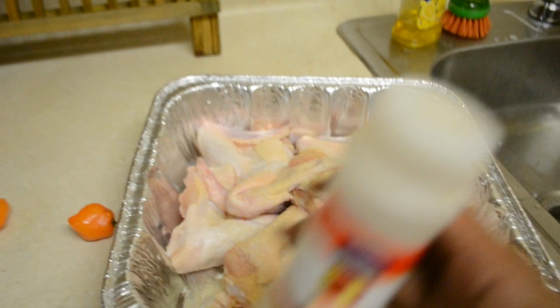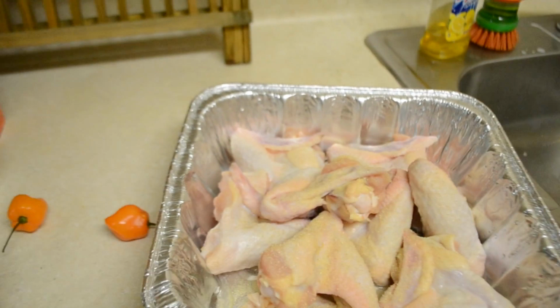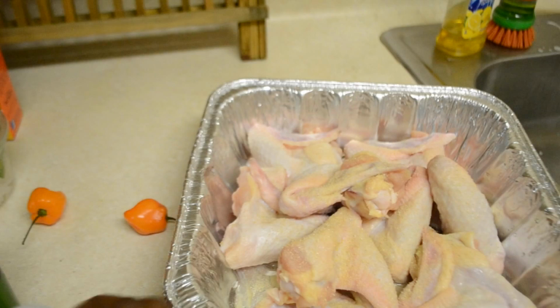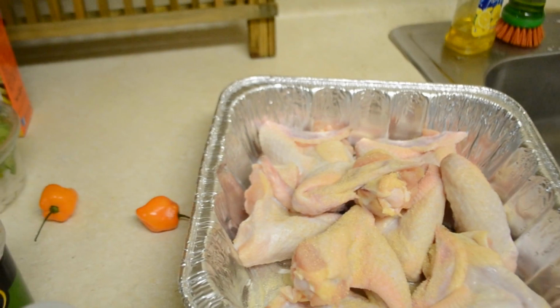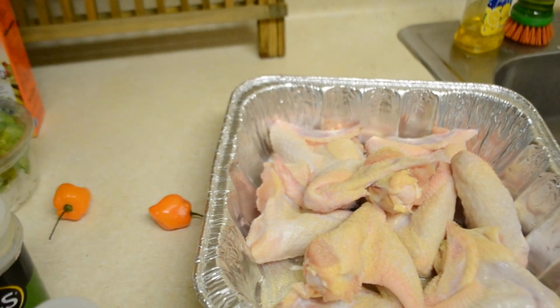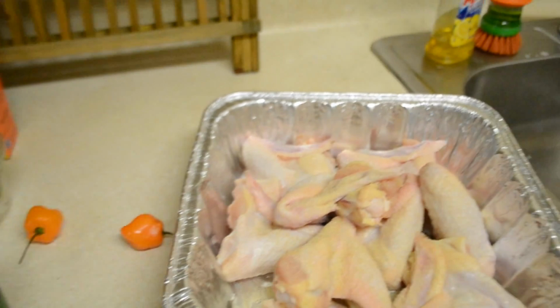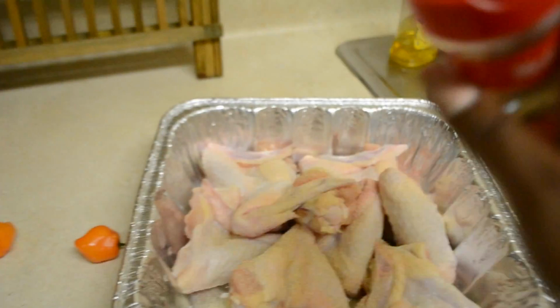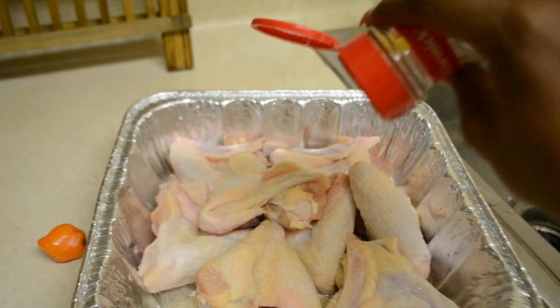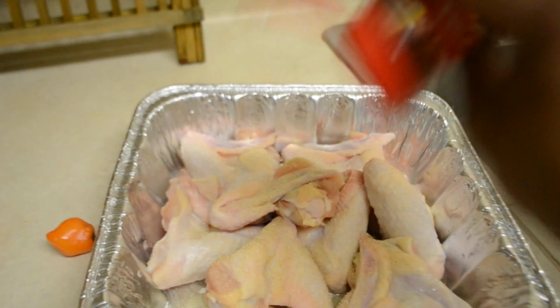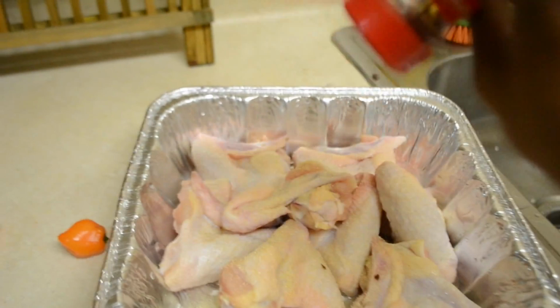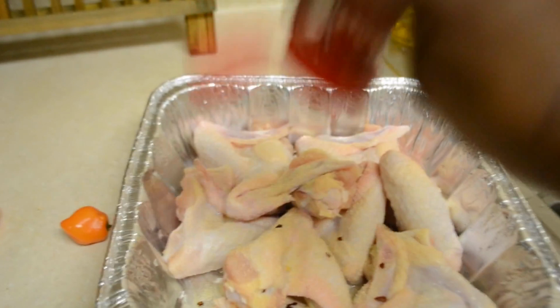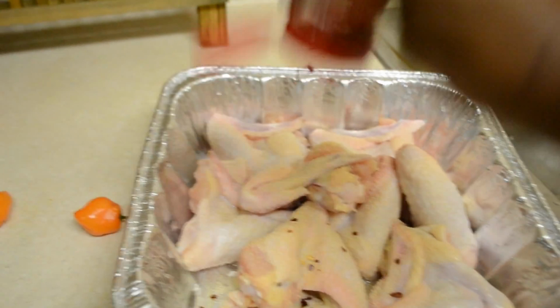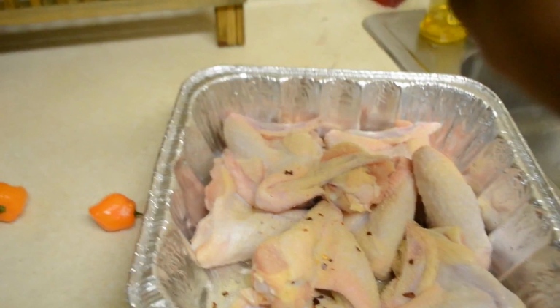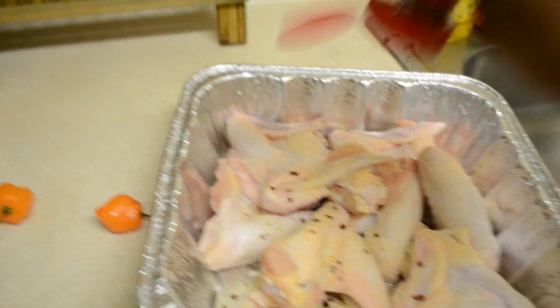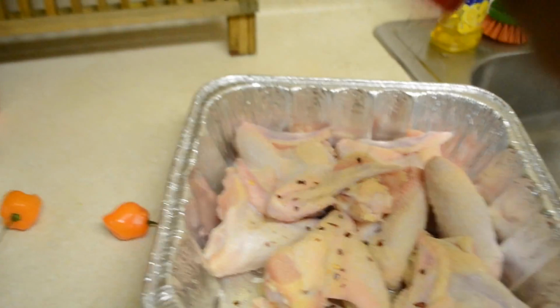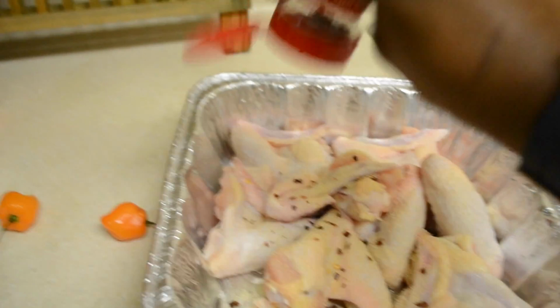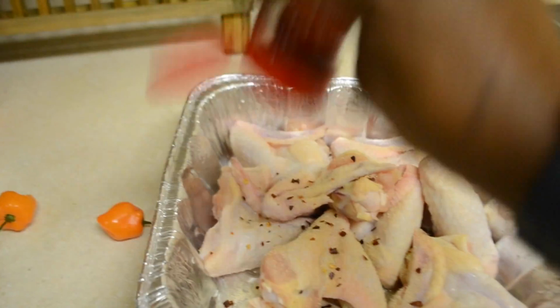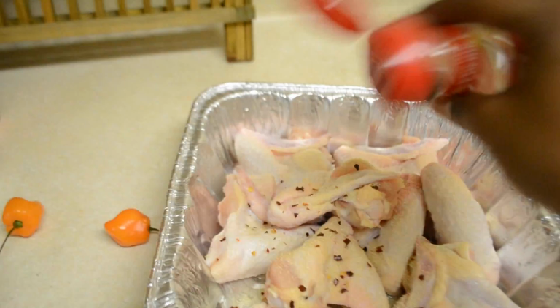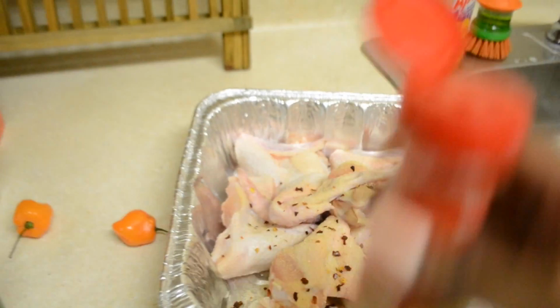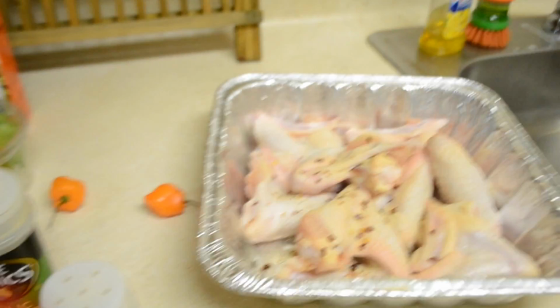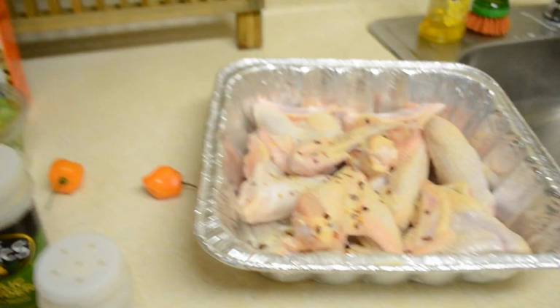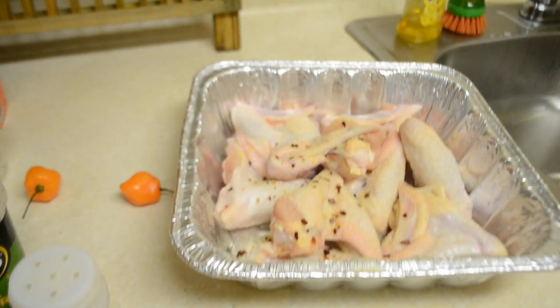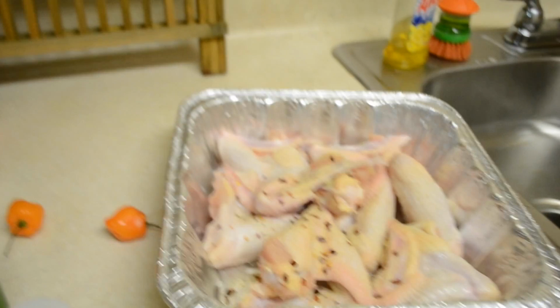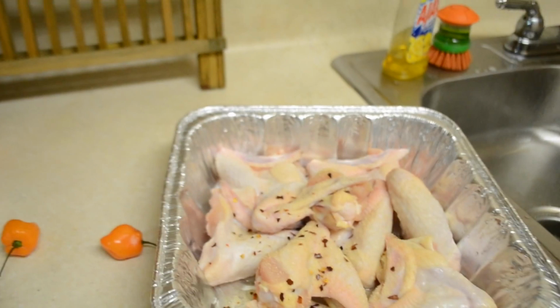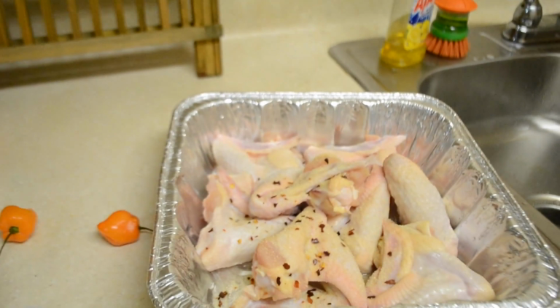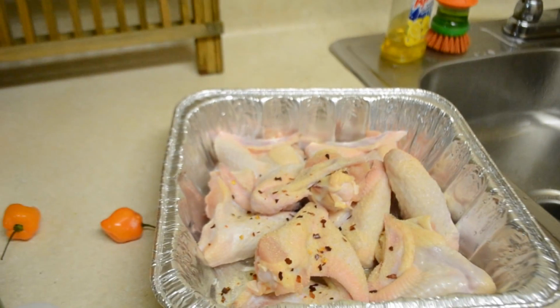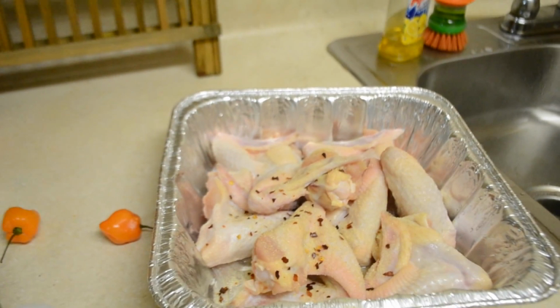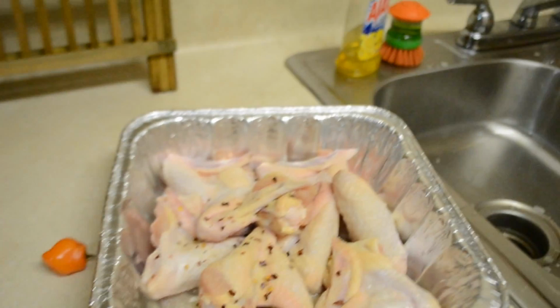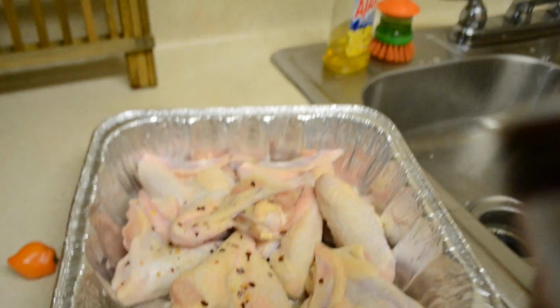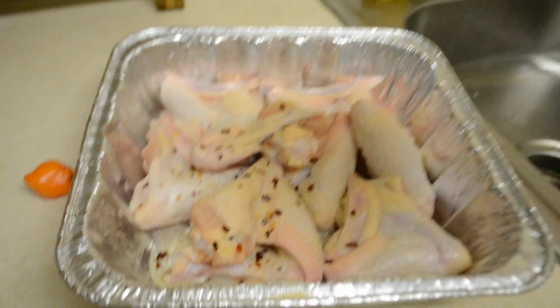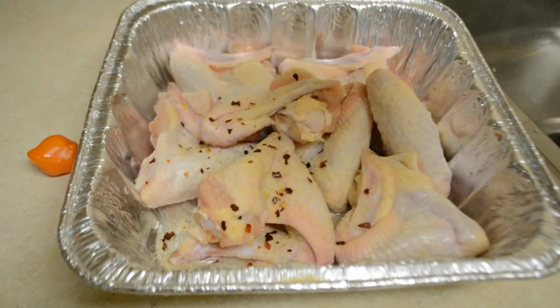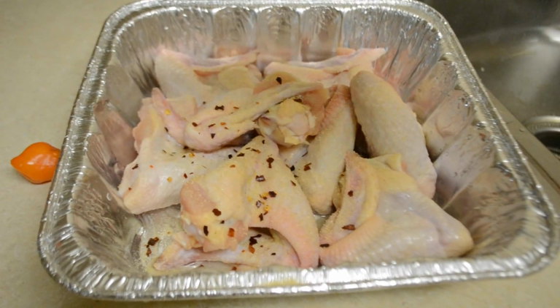Next we're going to season with garlic powder, red pepper, seasoning salt, and onion powder.